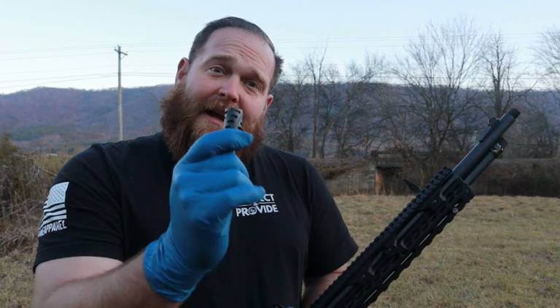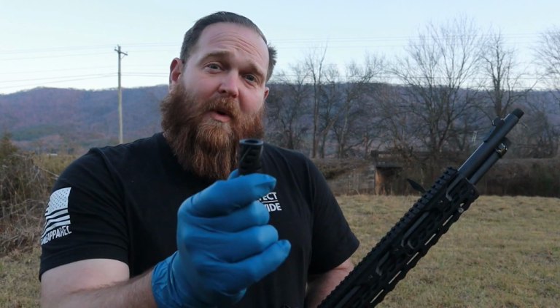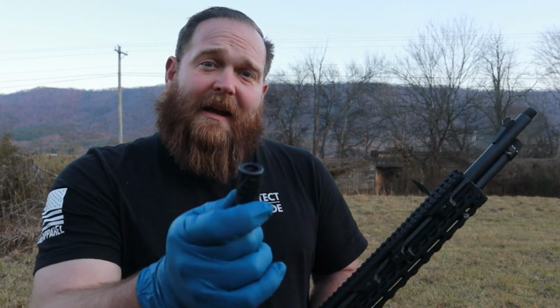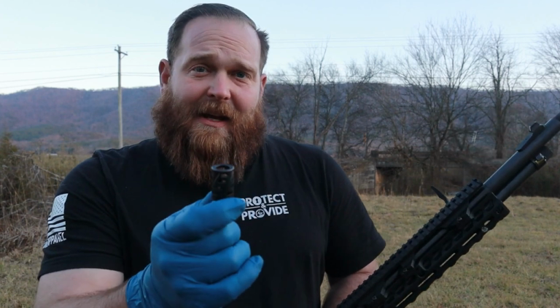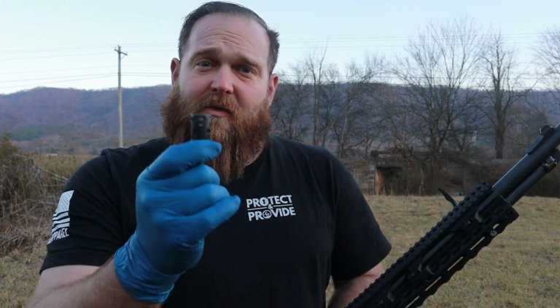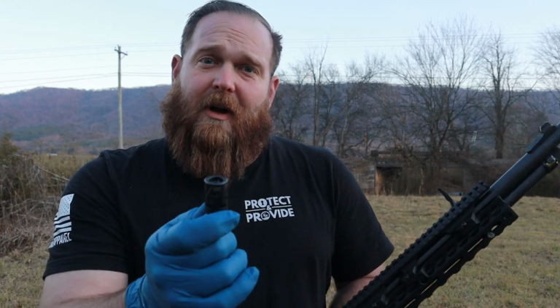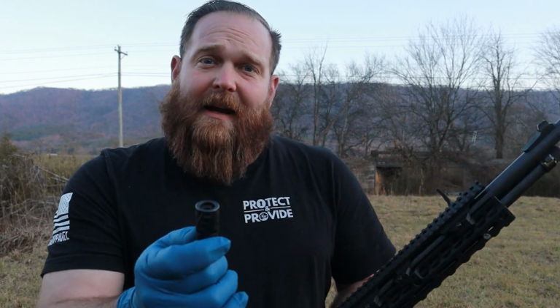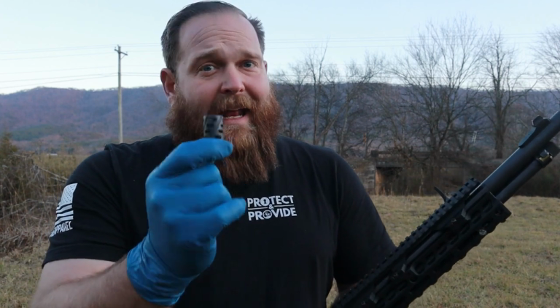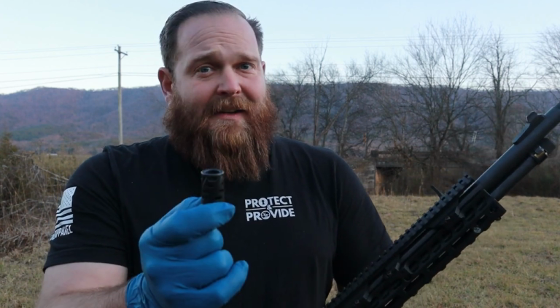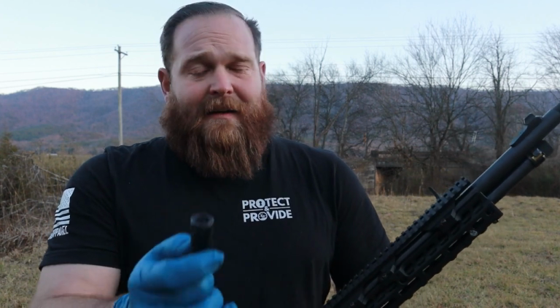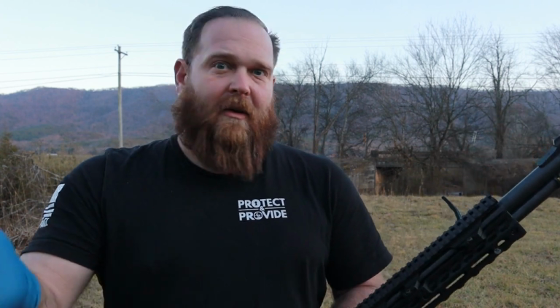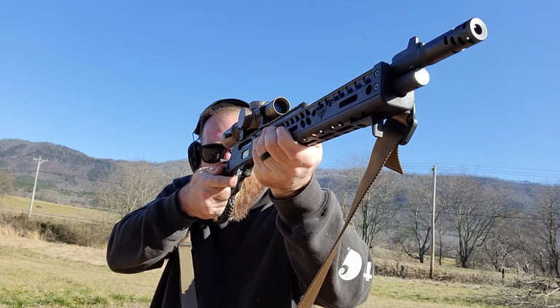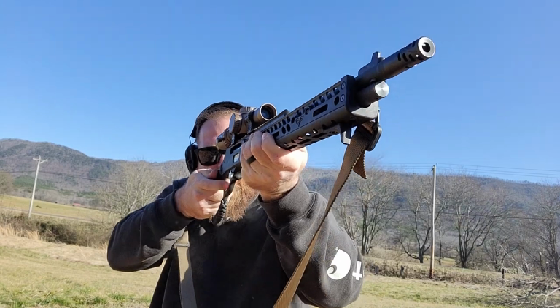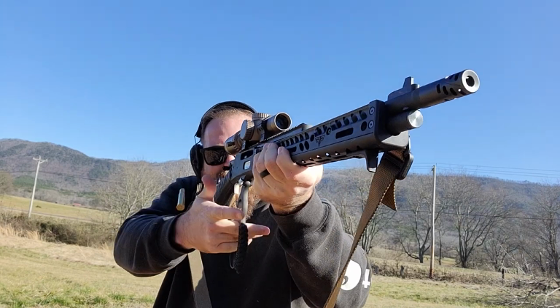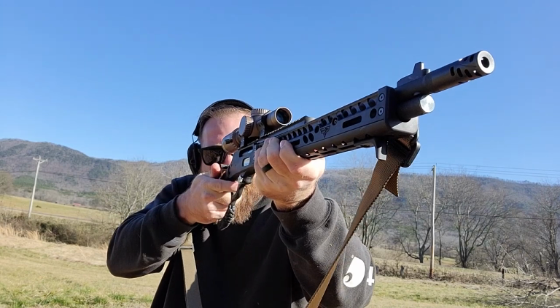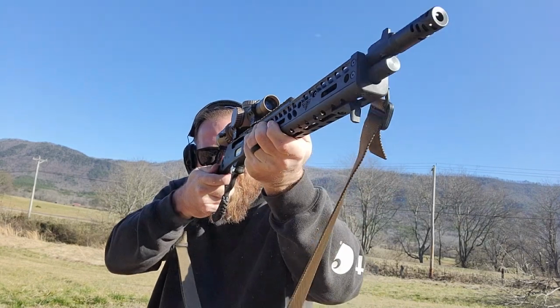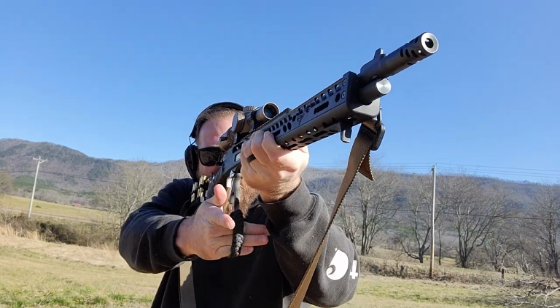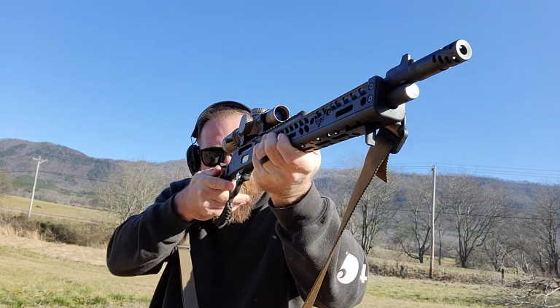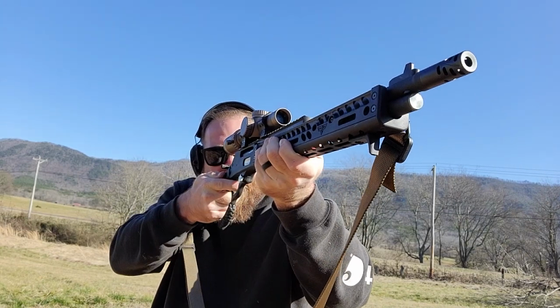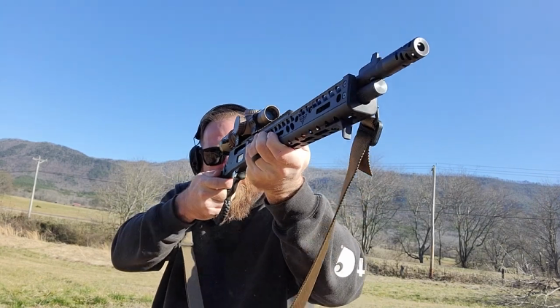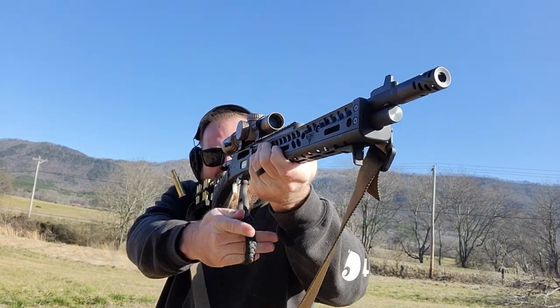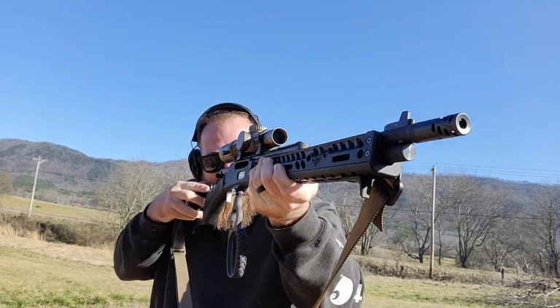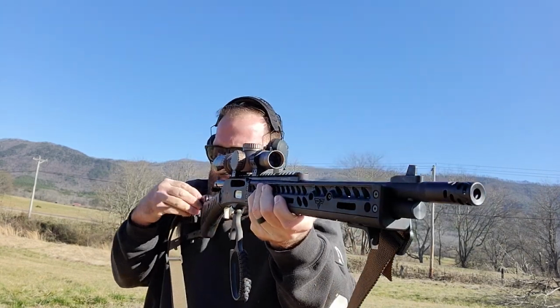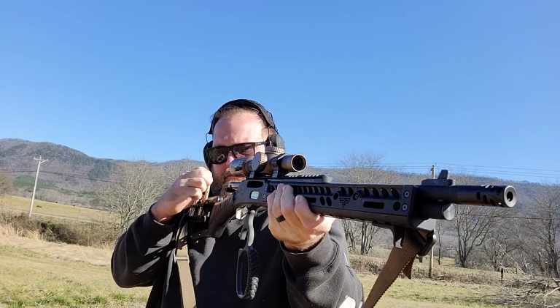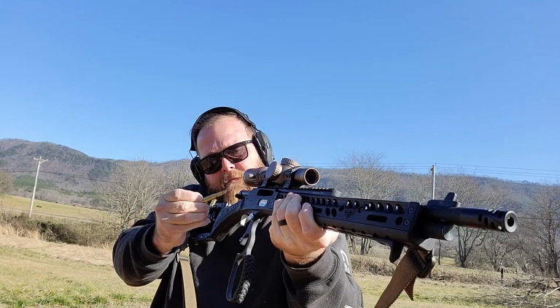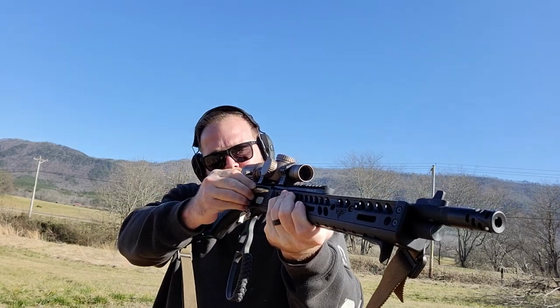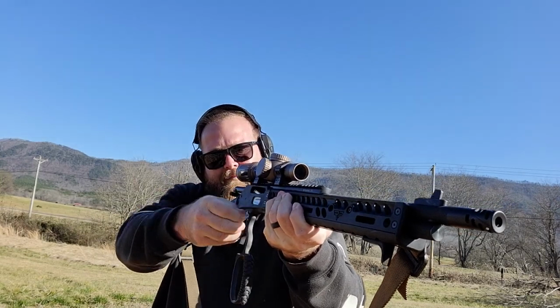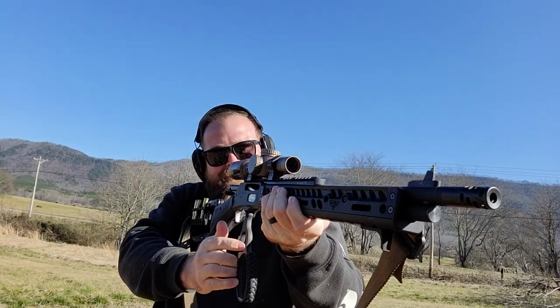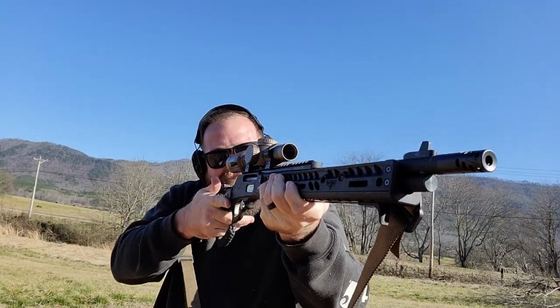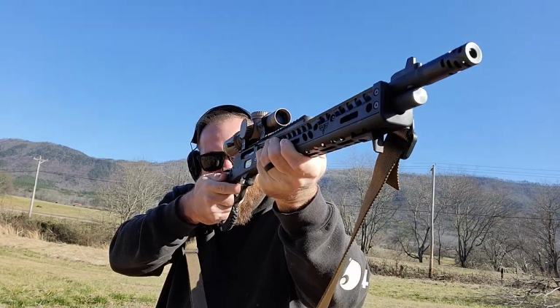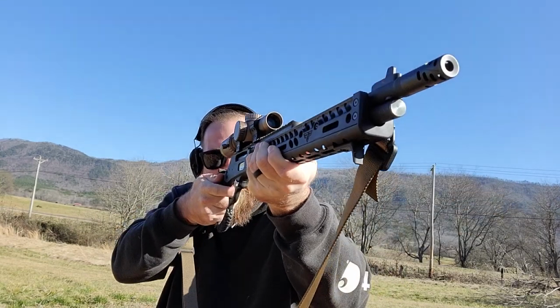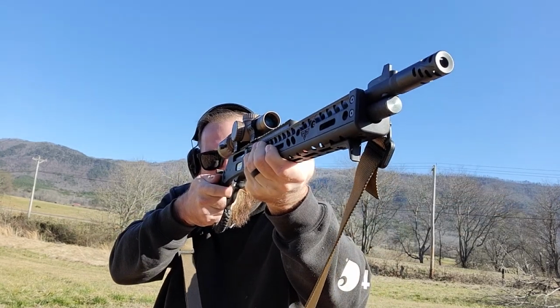On our website it says to use blue Loctite and hand tighten it. Now I know a lot of you AR guys come over and you're like, where's my crush washer? Do I have to time this thing? Does it have to be clocked? It does not. This thing just goes simply straight on.